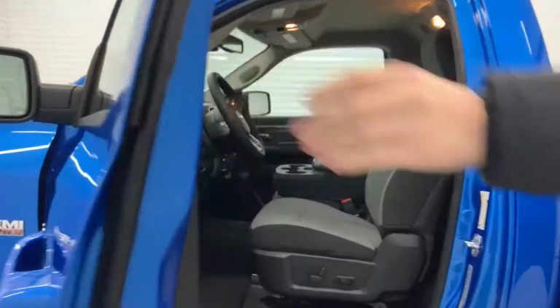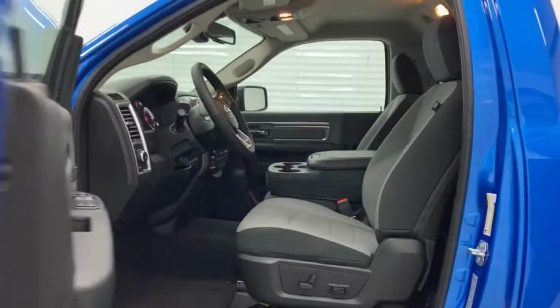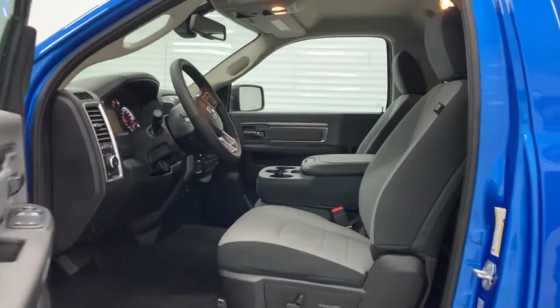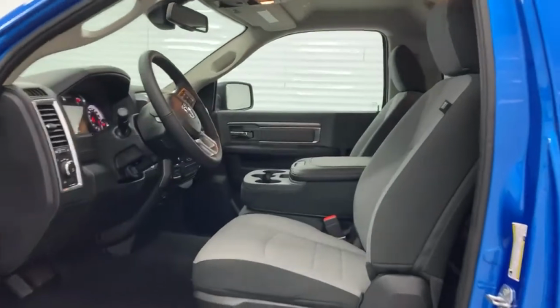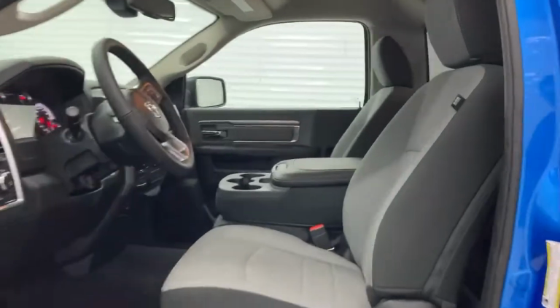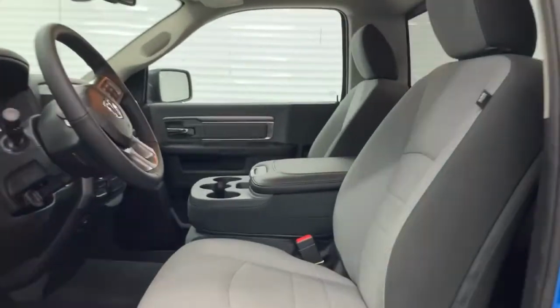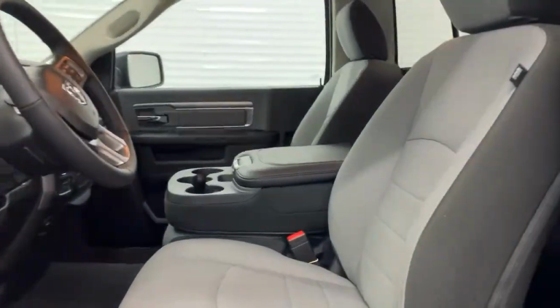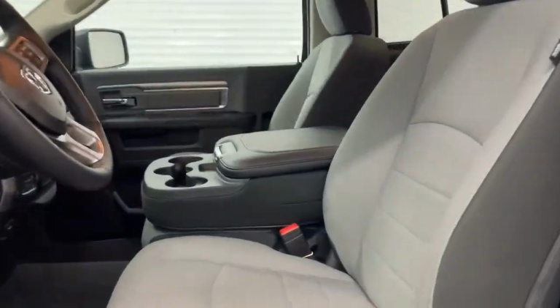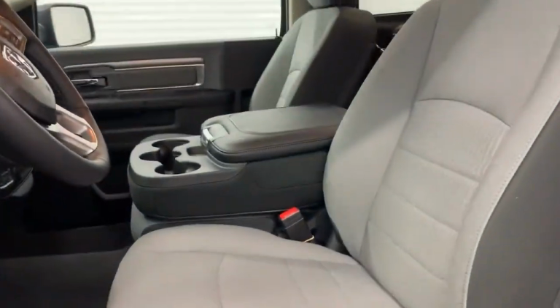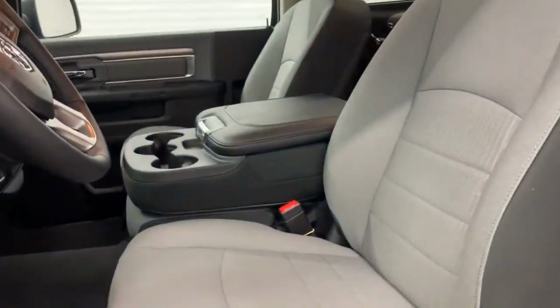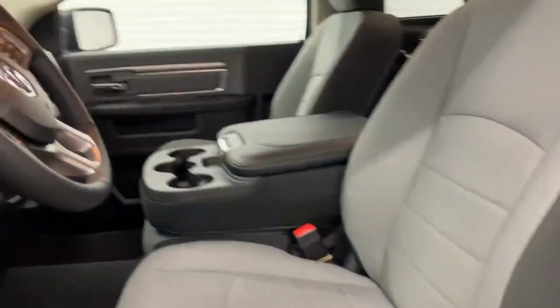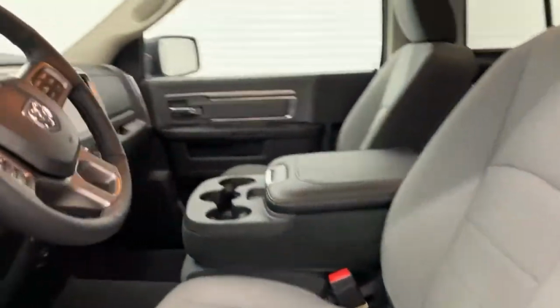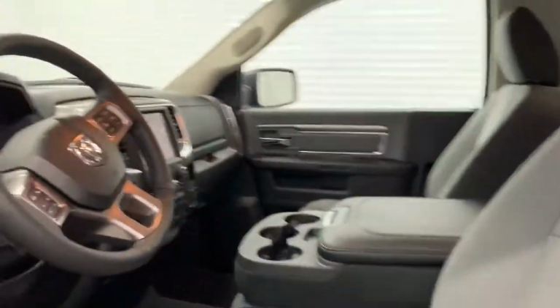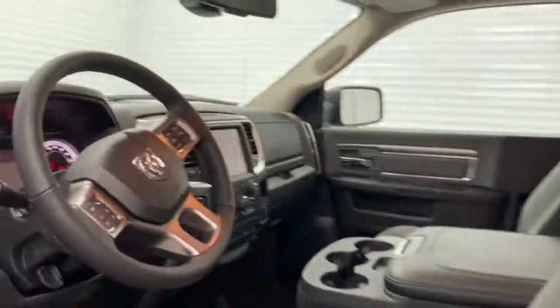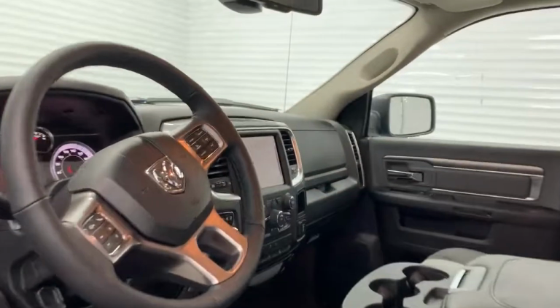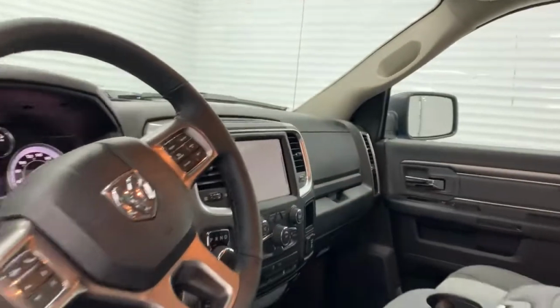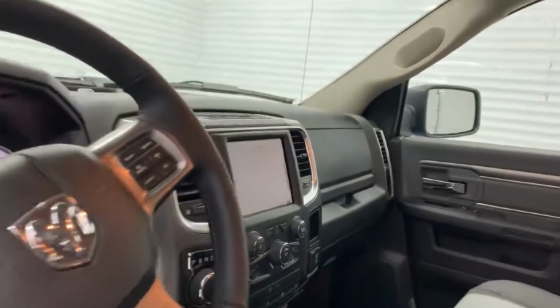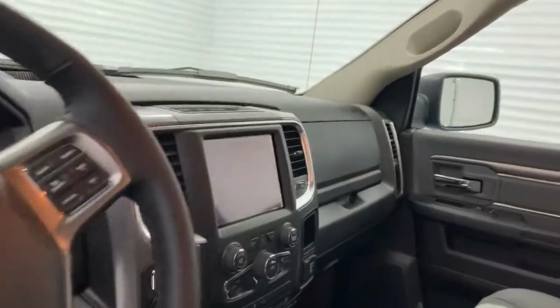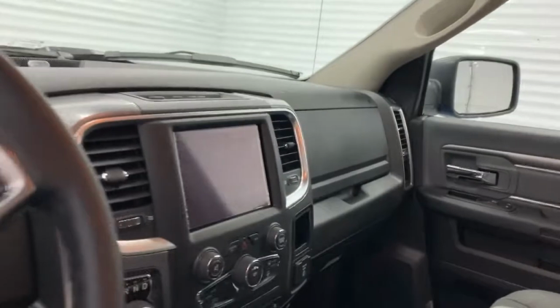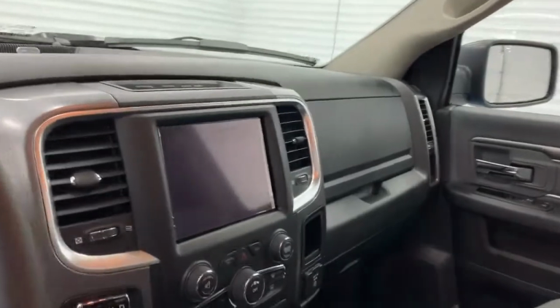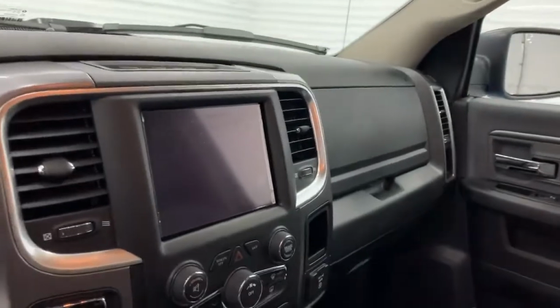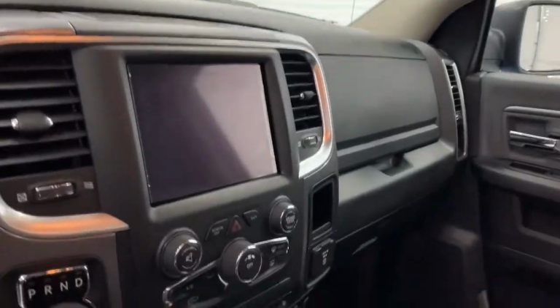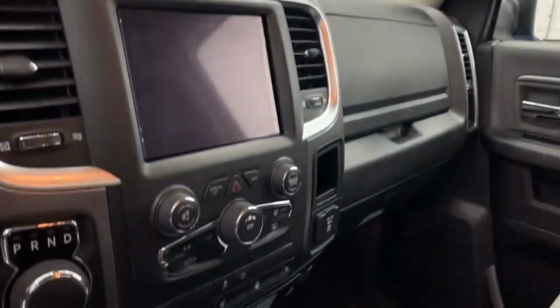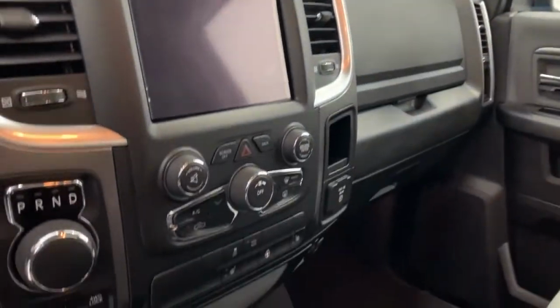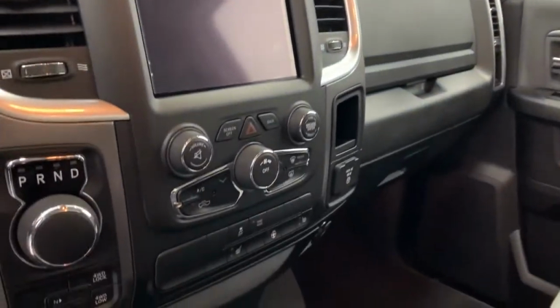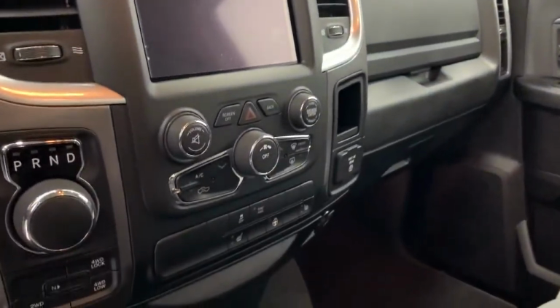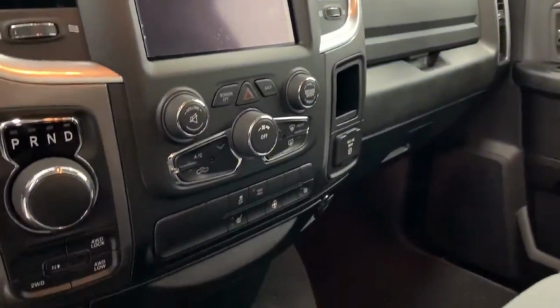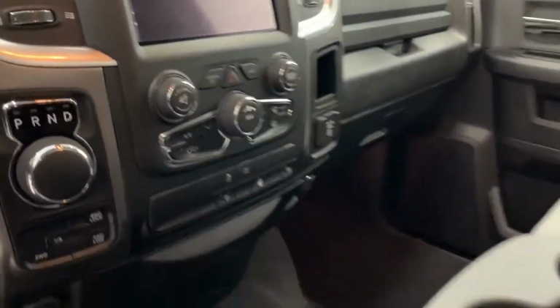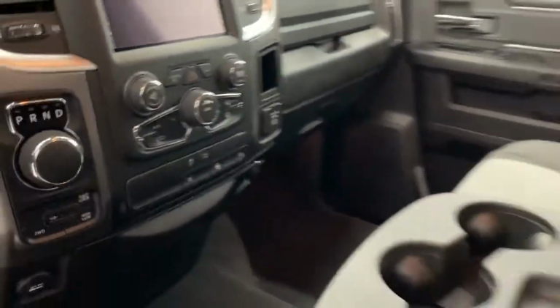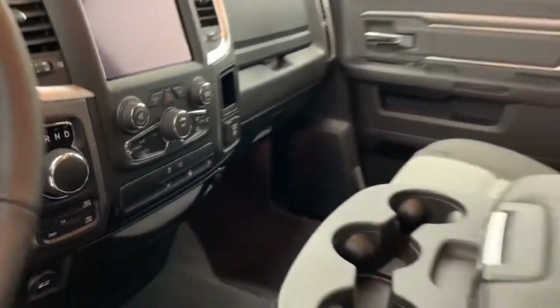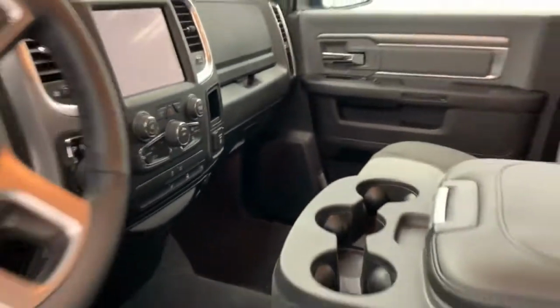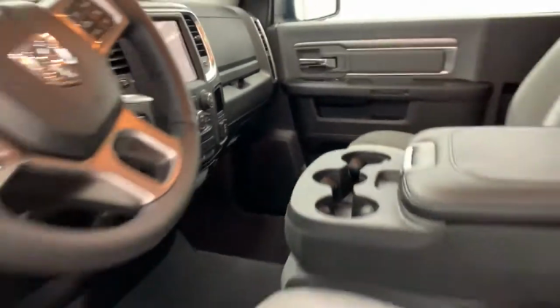You do have your premium cloth interior with your heated seats and heated steering wheel. You've got your 8.4-inch touchscreen and of course you've got your 4x4 switches down there right below the gear shifter.